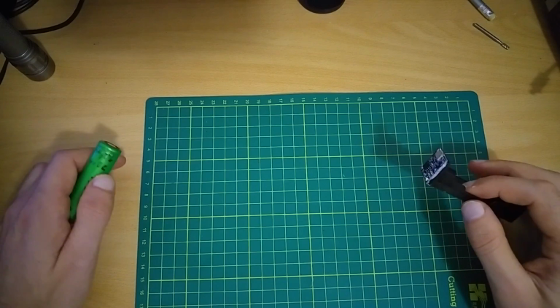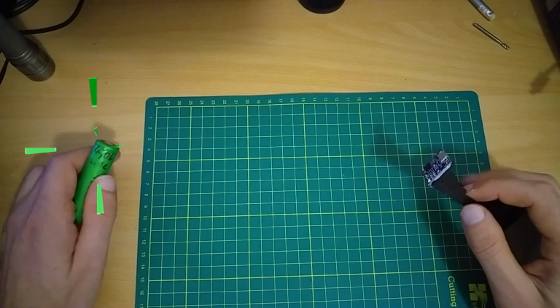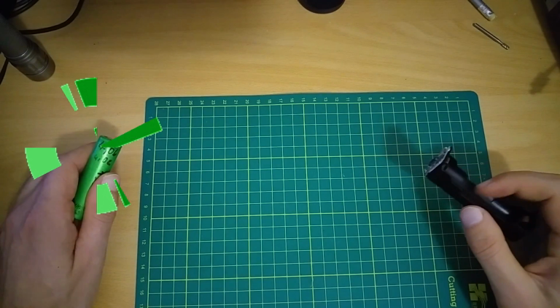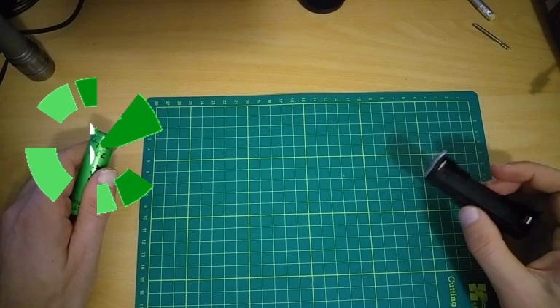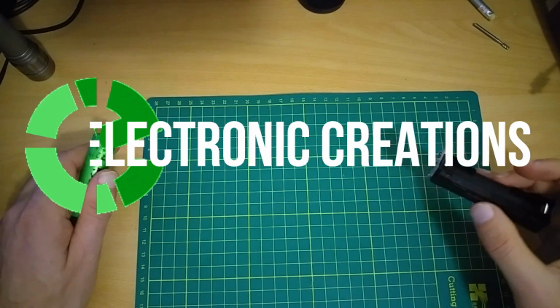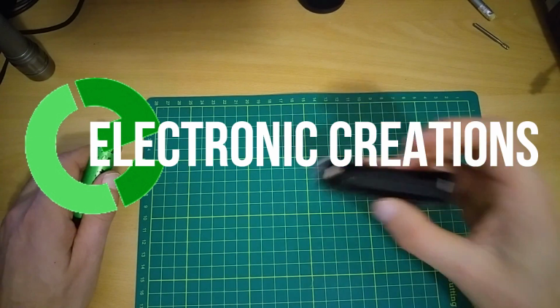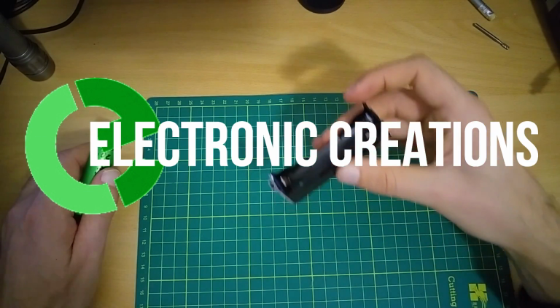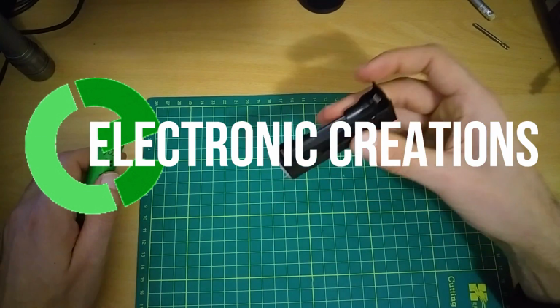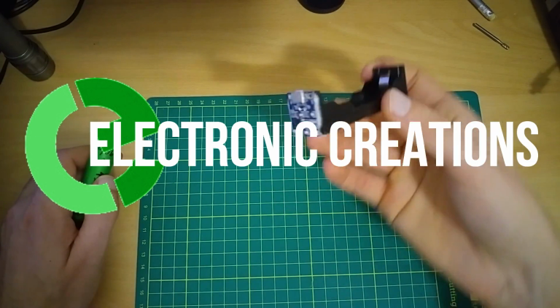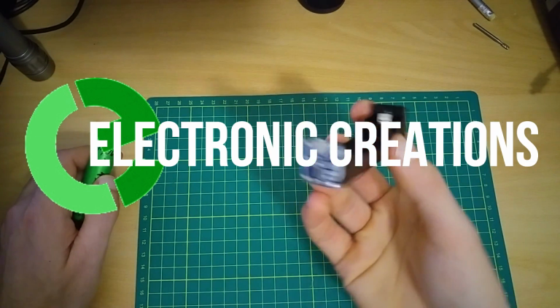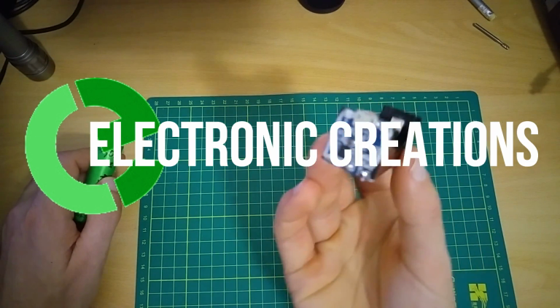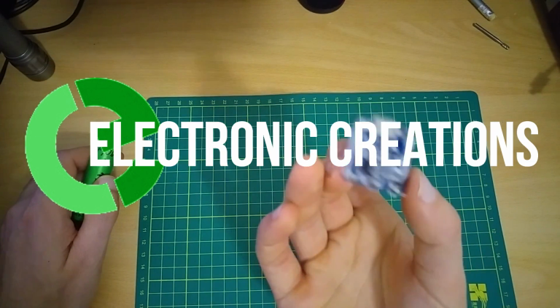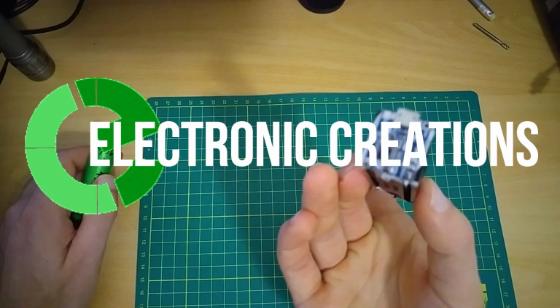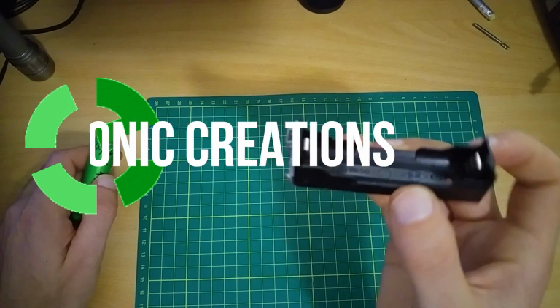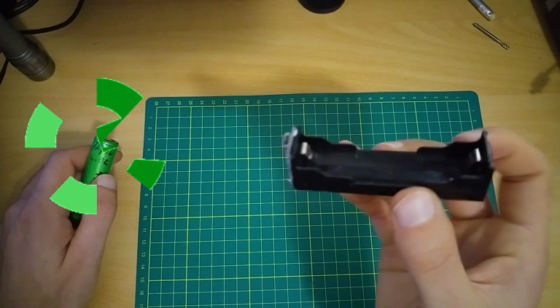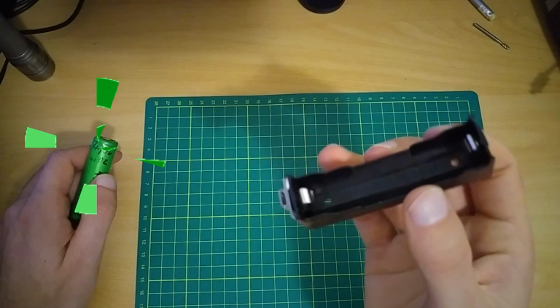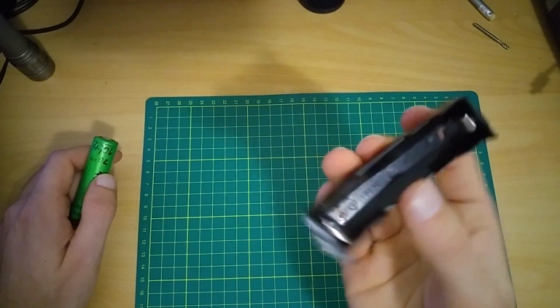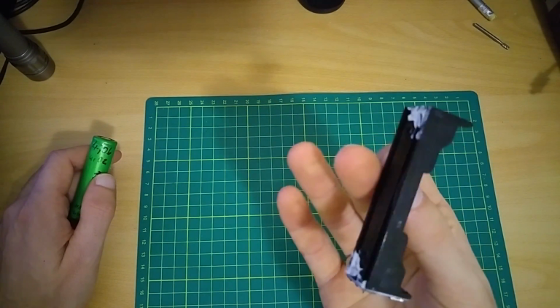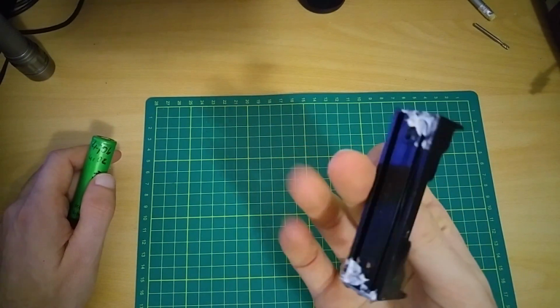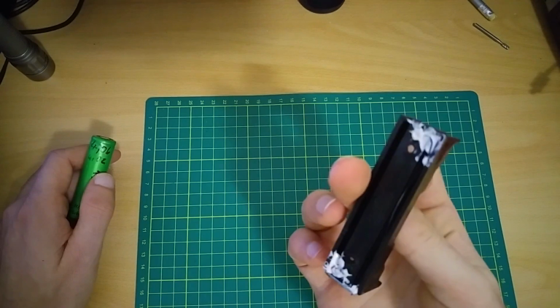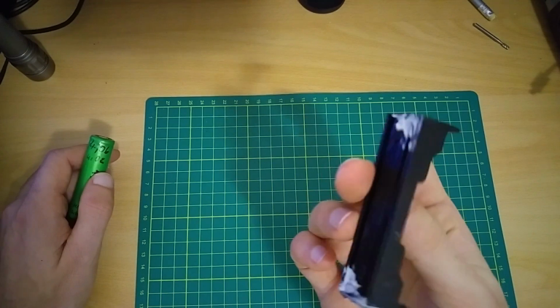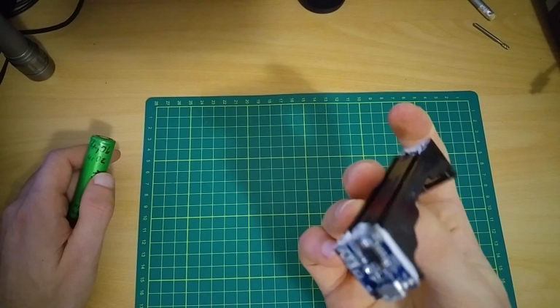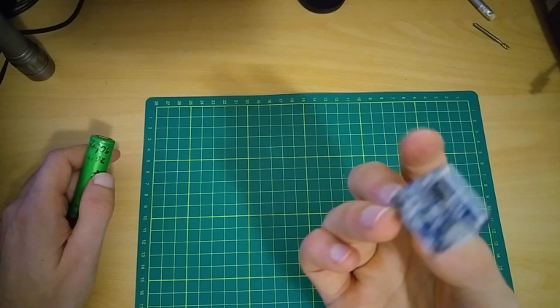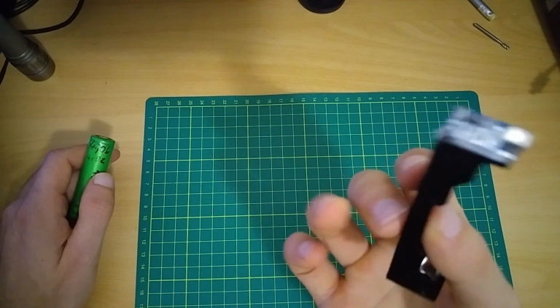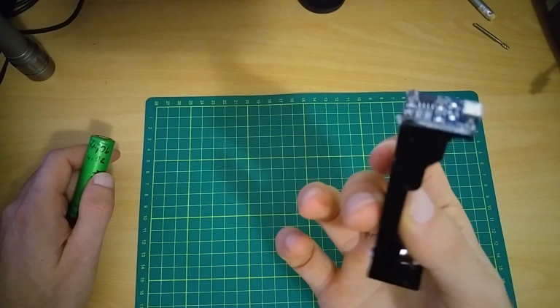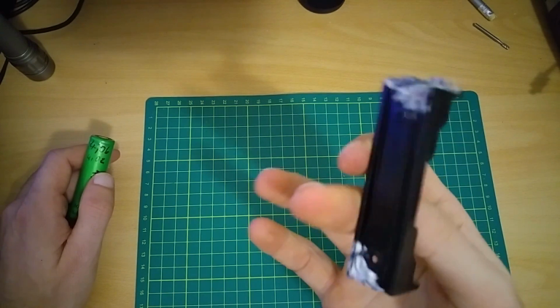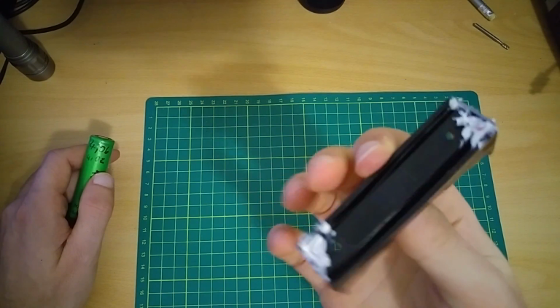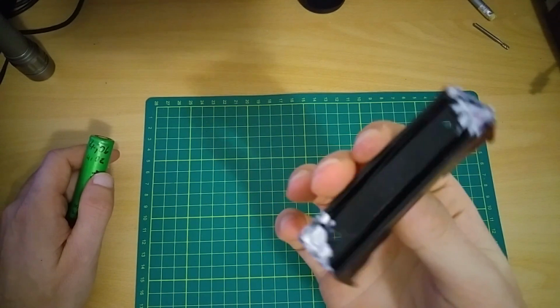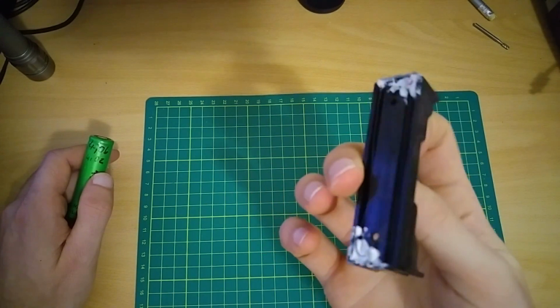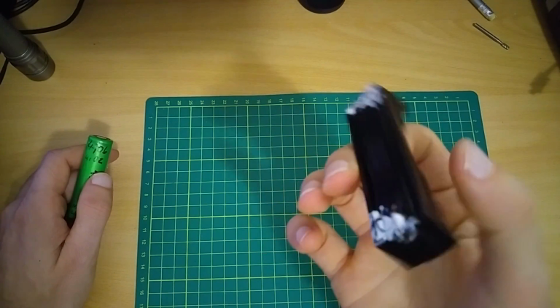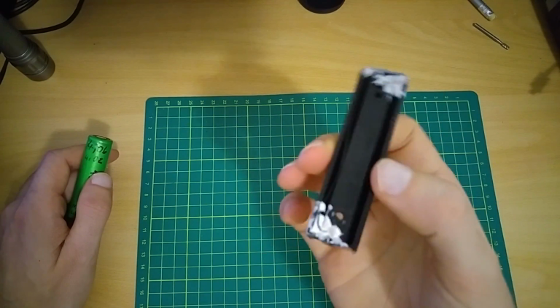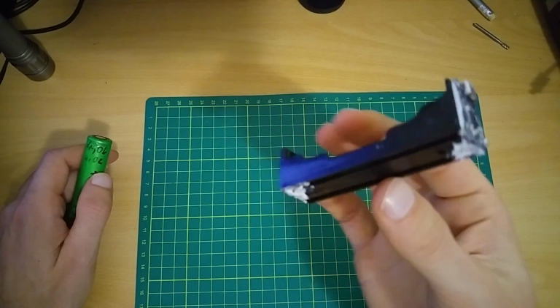Welcome to Electronic Creations. Today I'm going to show you how to make the smallest, cheapest and the easiest to build battery charger.